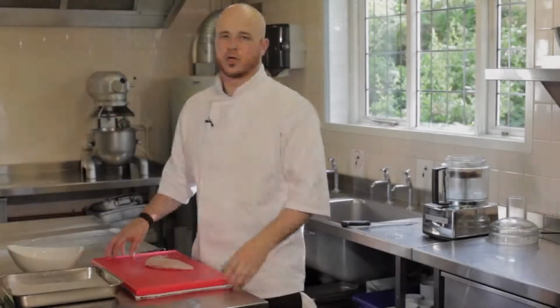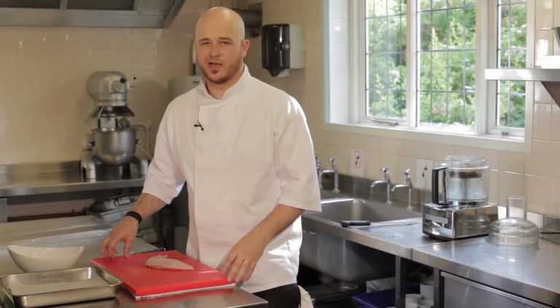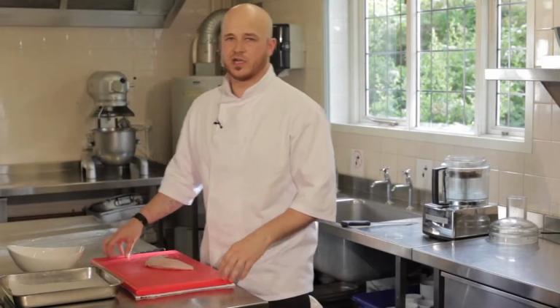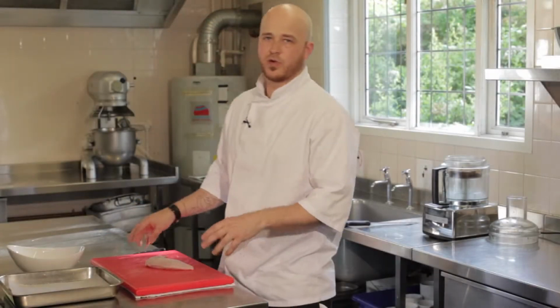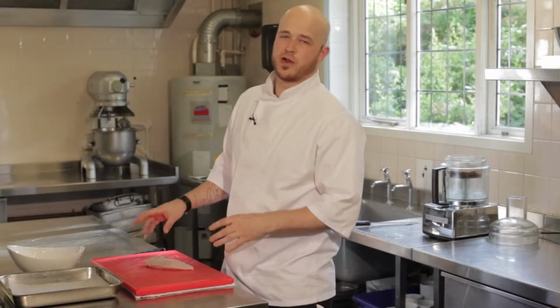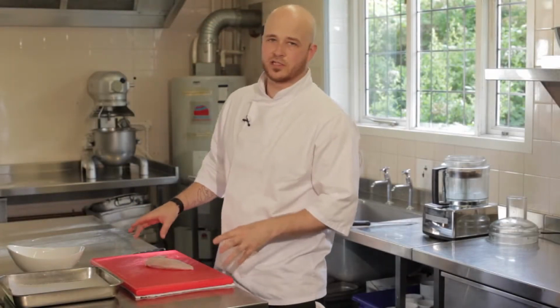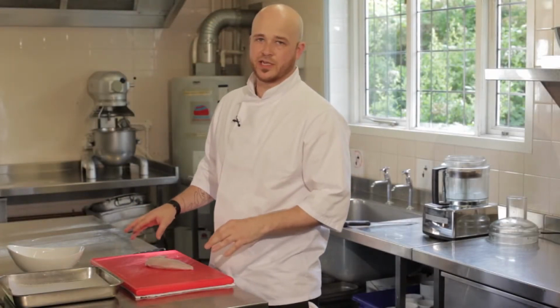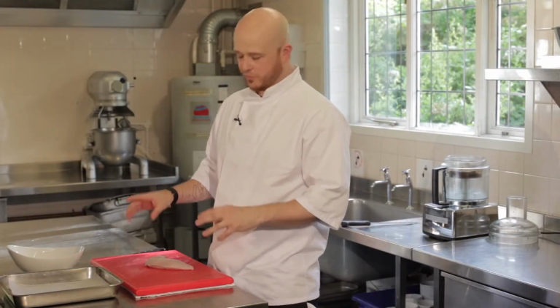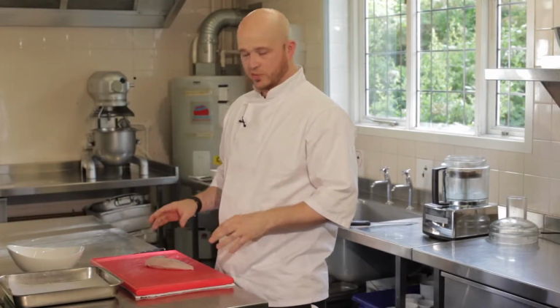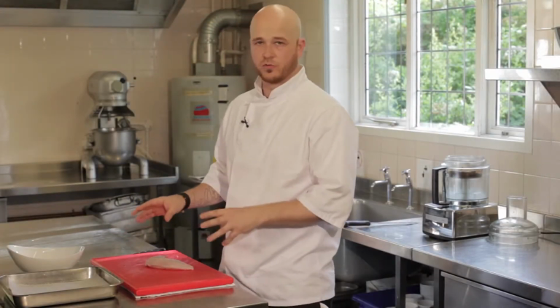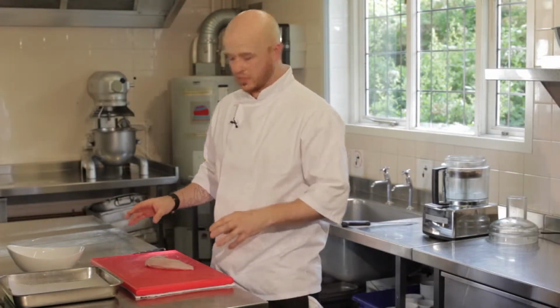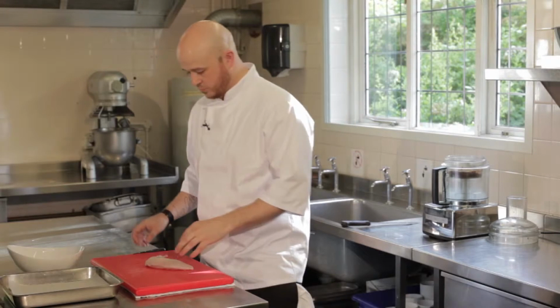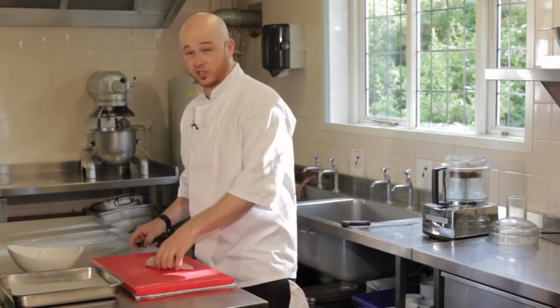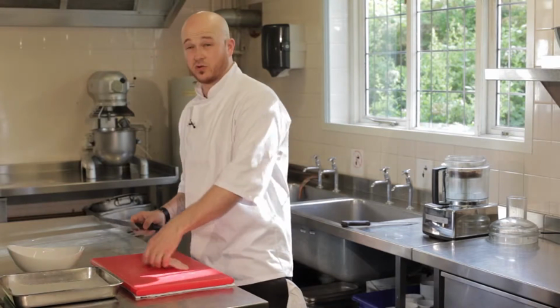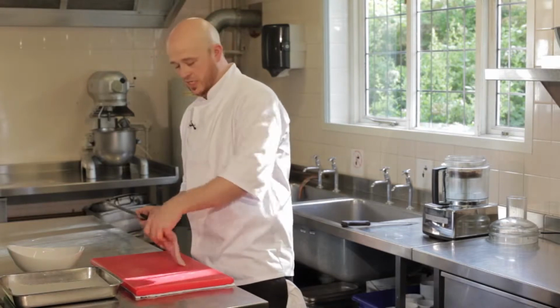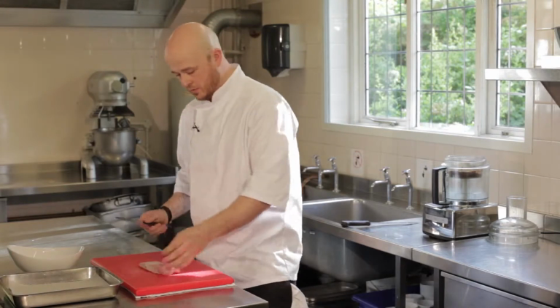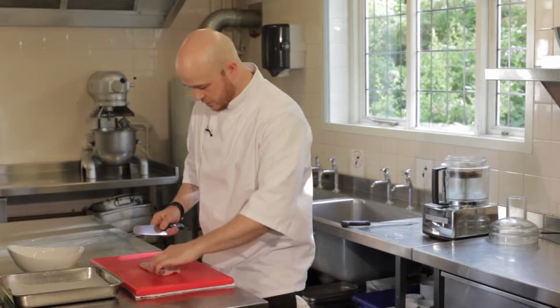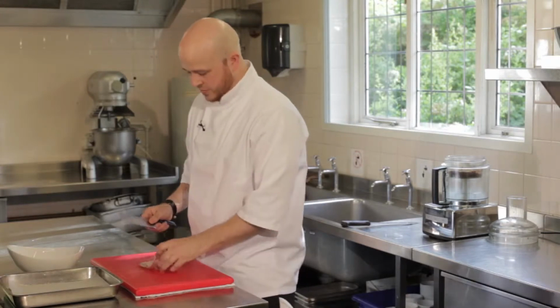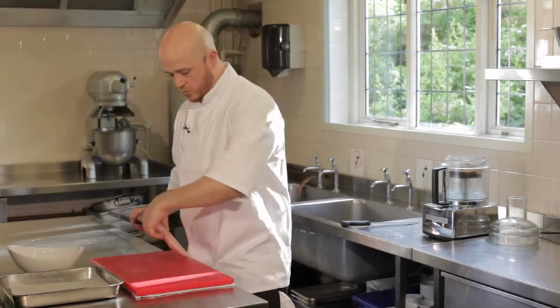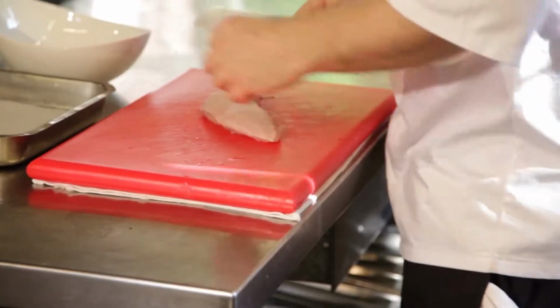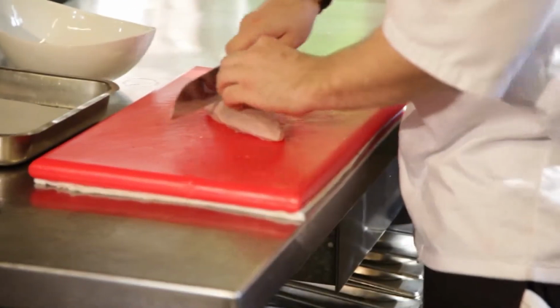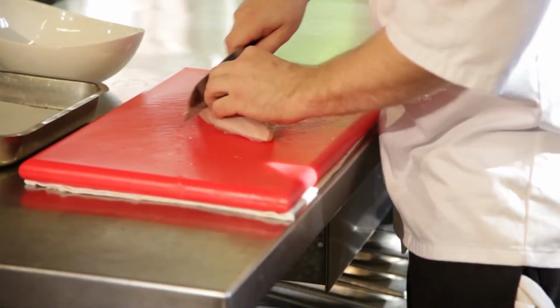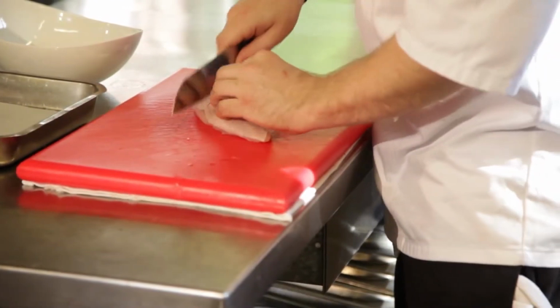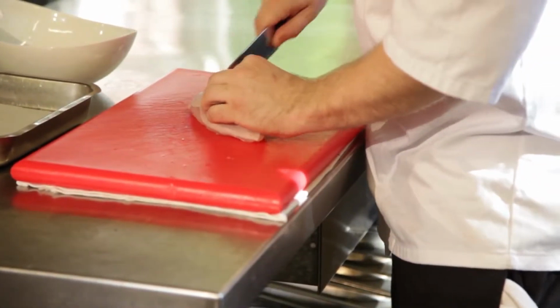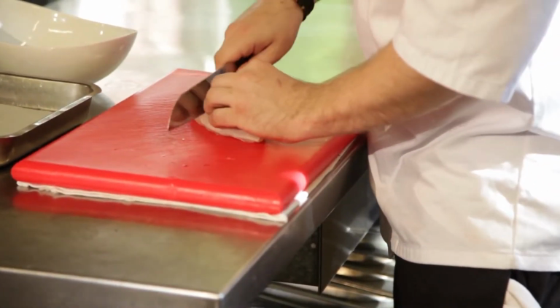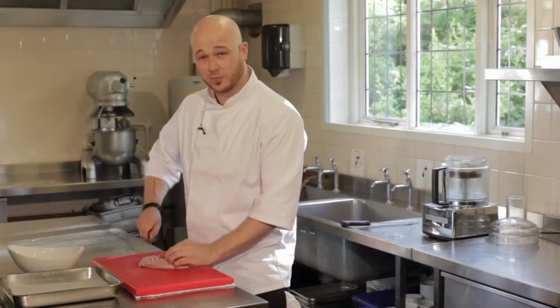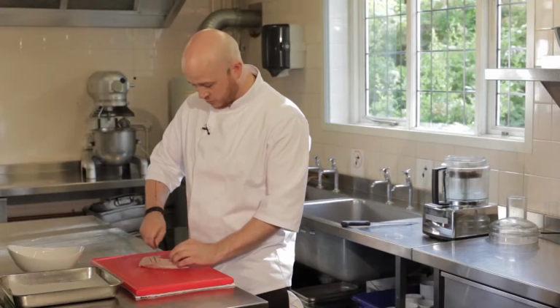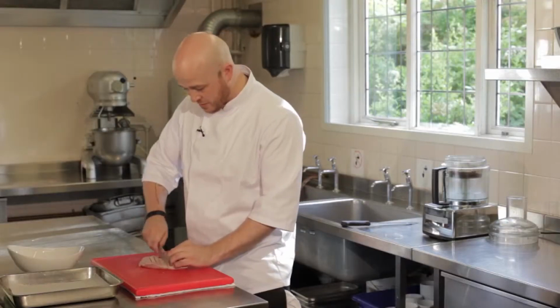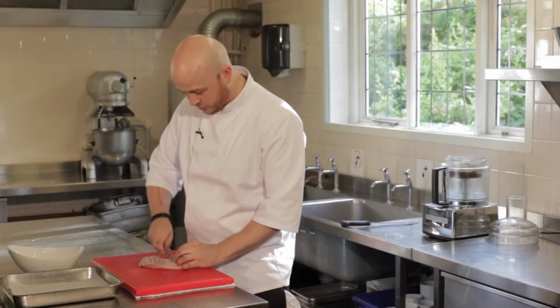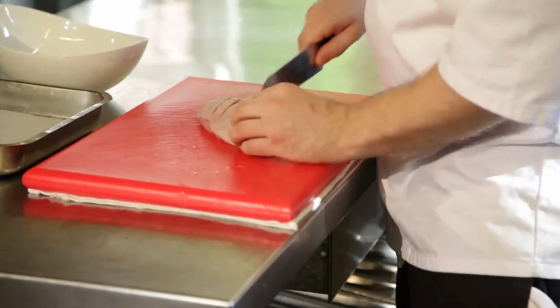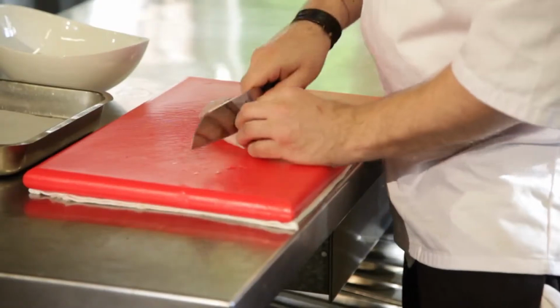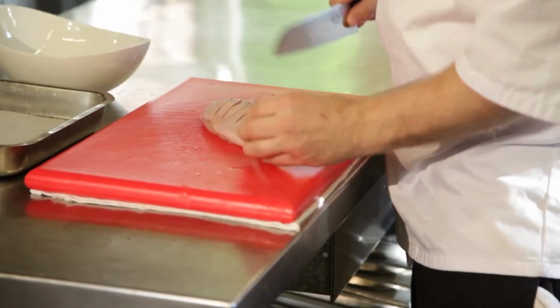We're now at the stage where we're going to marinate the chicken but first, before we start that, we're just going to score the skin. The reason why we score the skin is so we can allow the marinade to penetrate the meat during the marinating process.